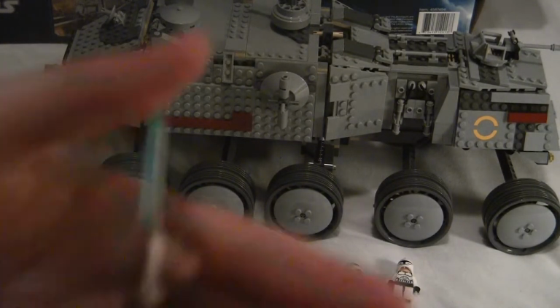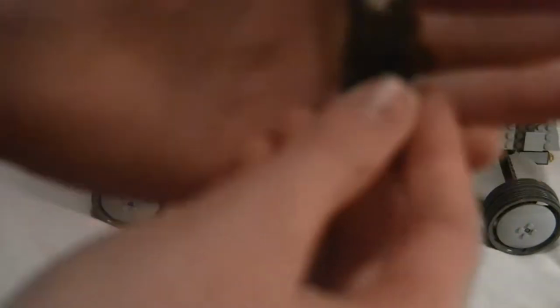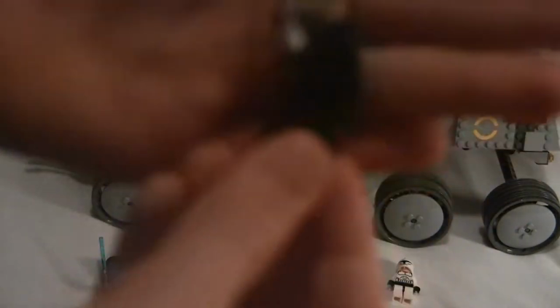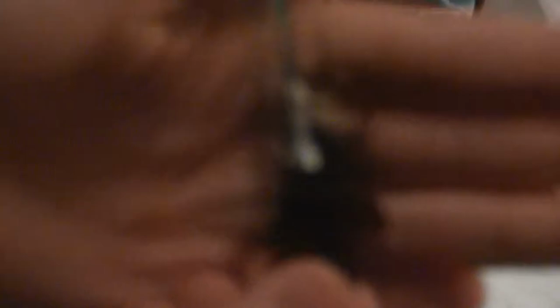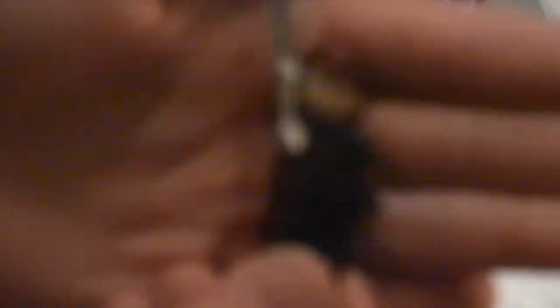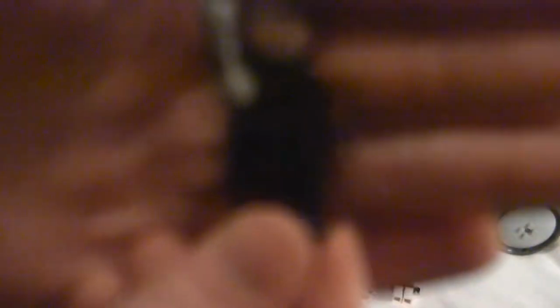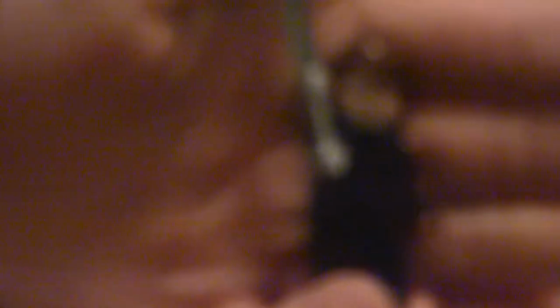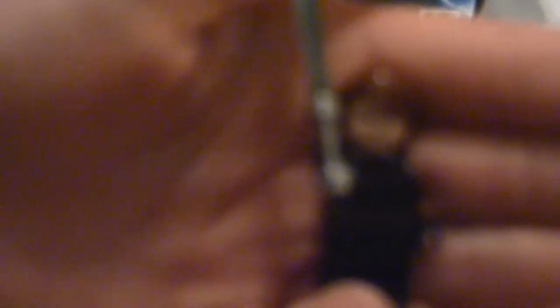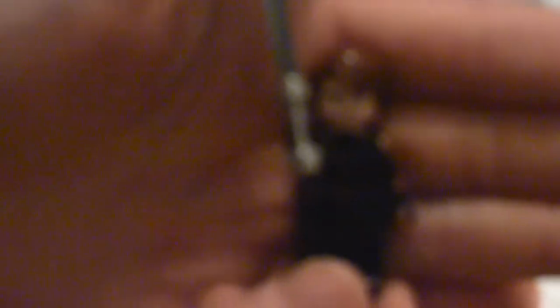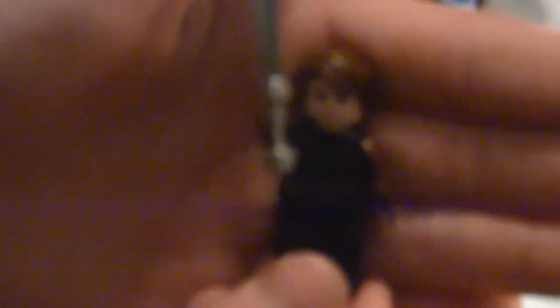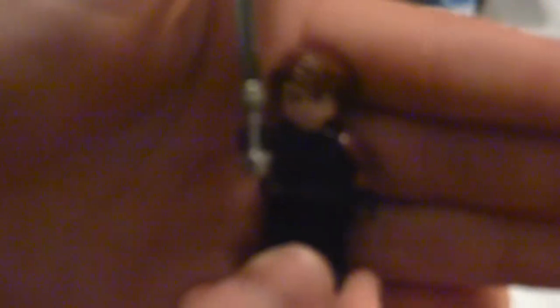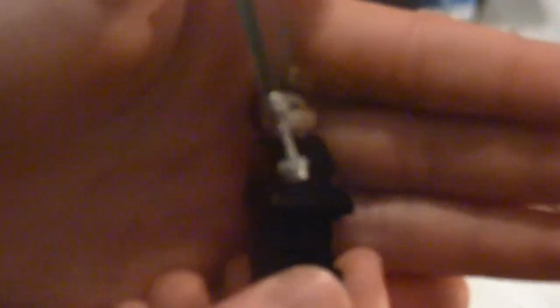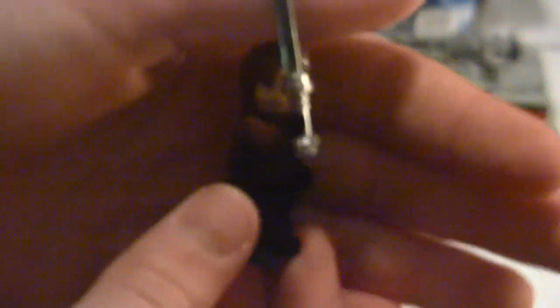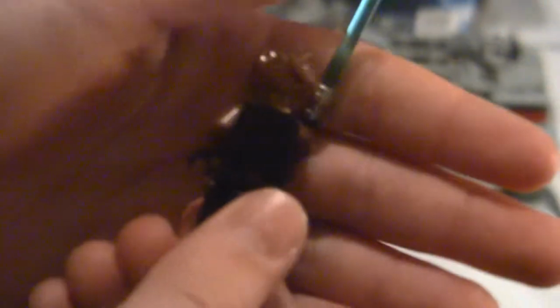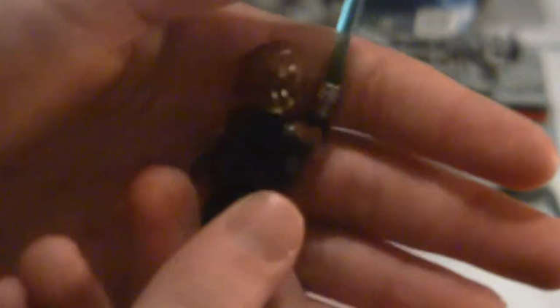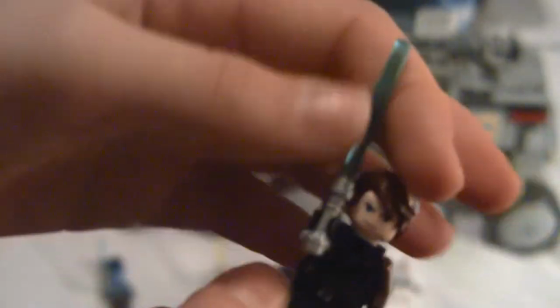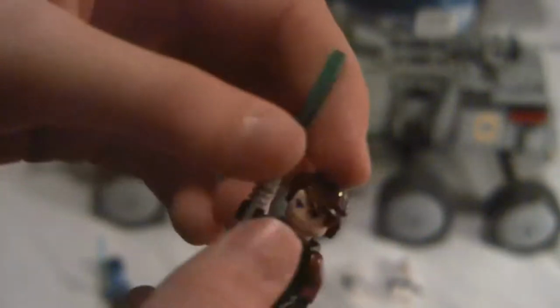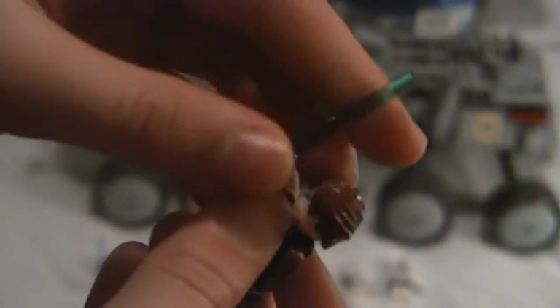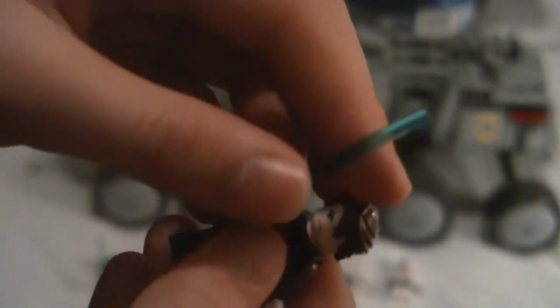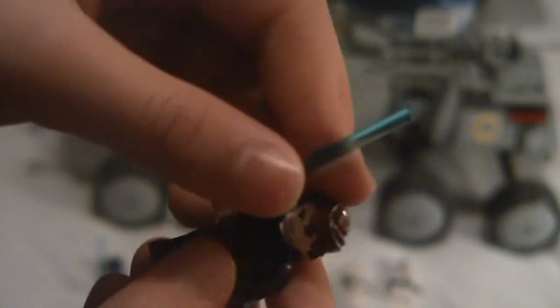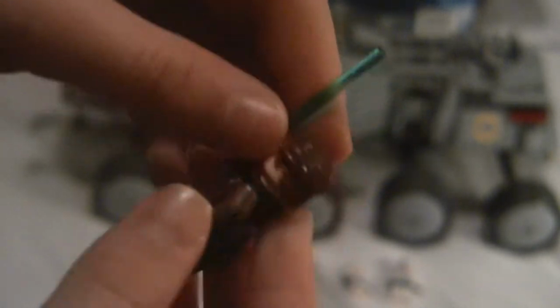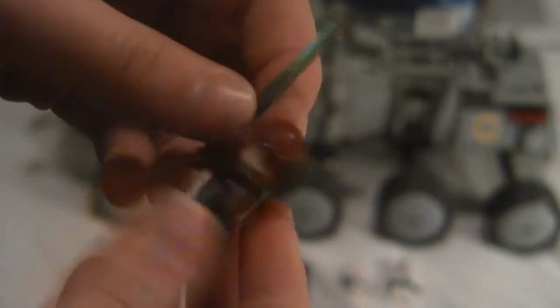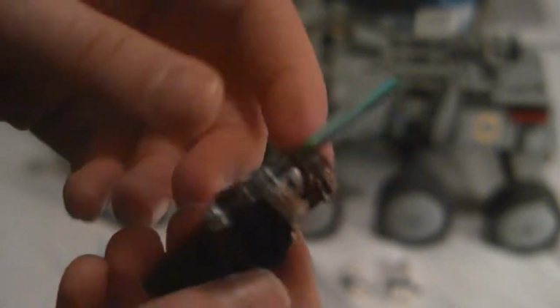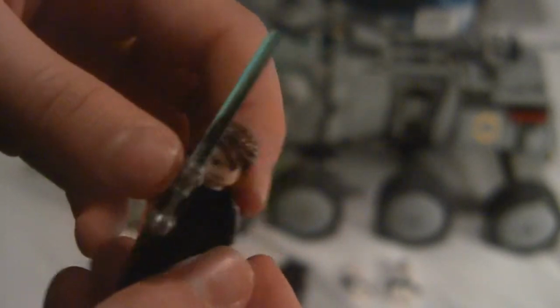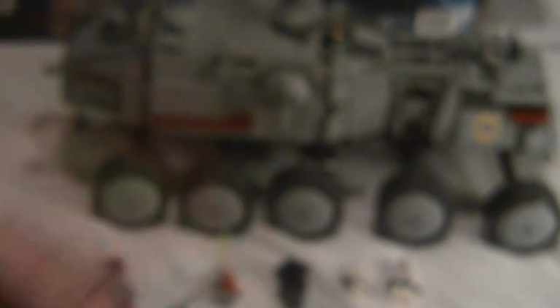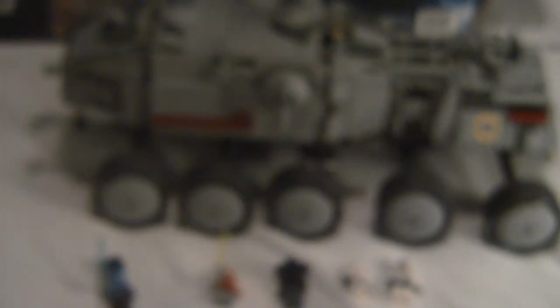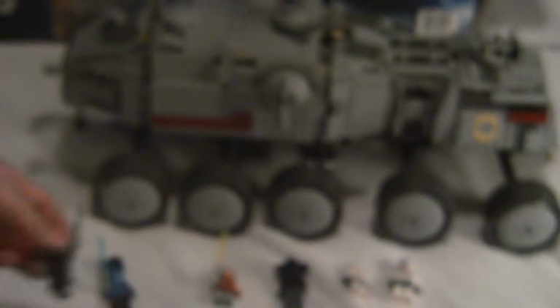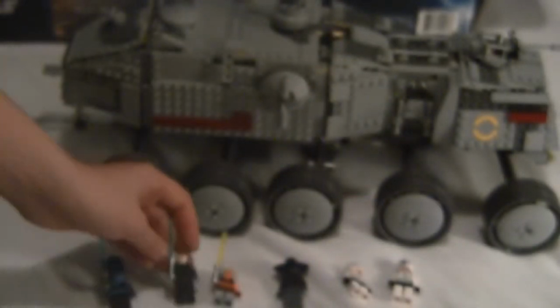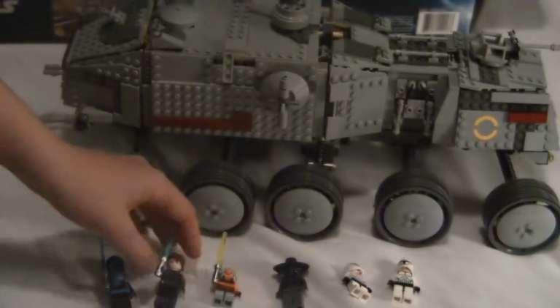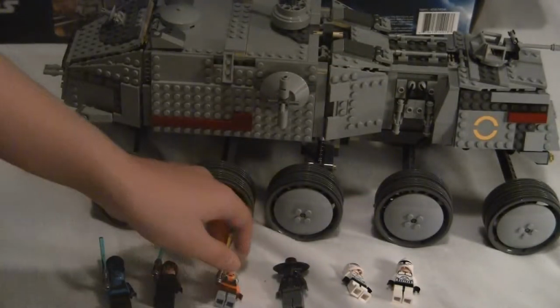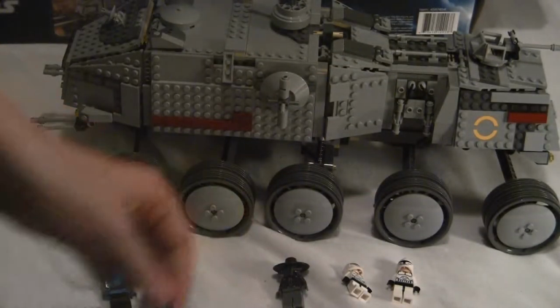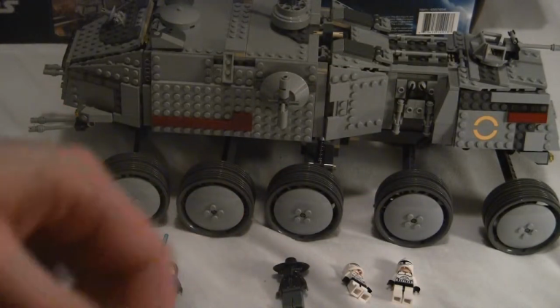Next off, we get another Anakin — exact same as the other Anakins. Blue lightsaber.